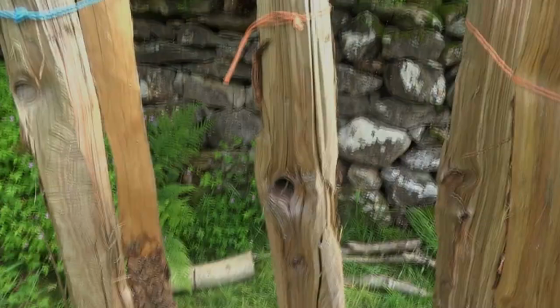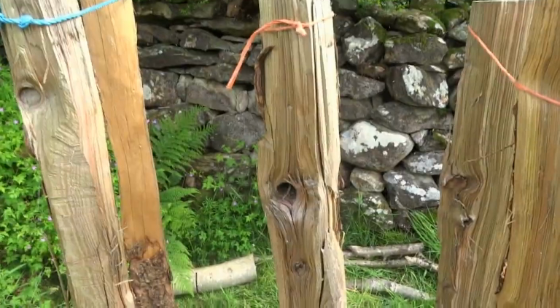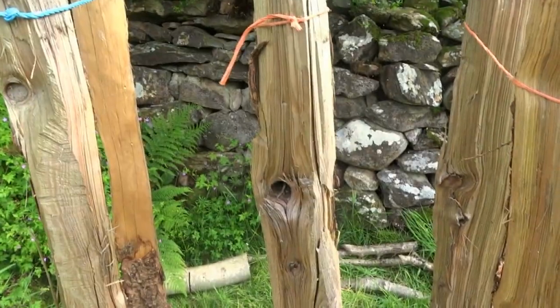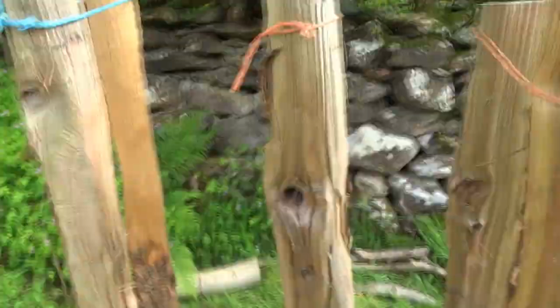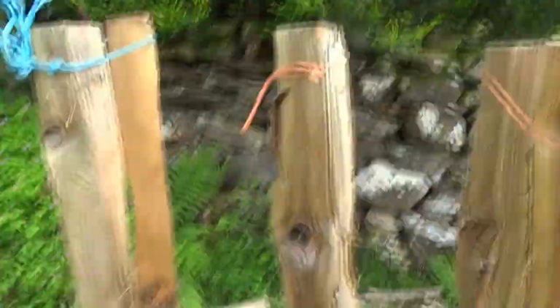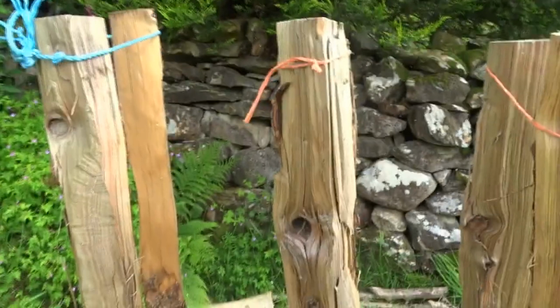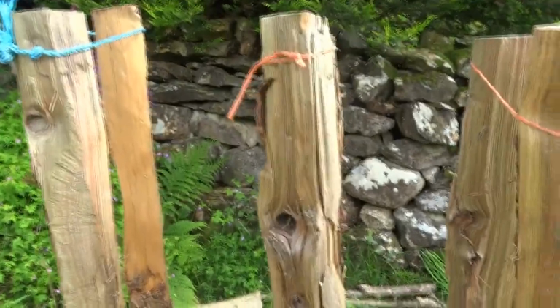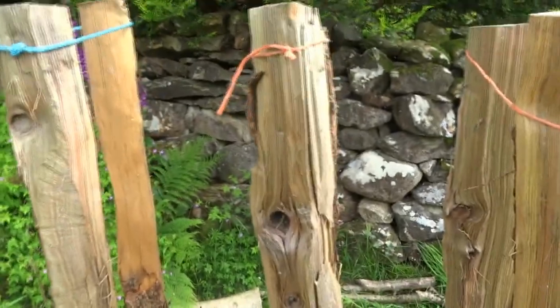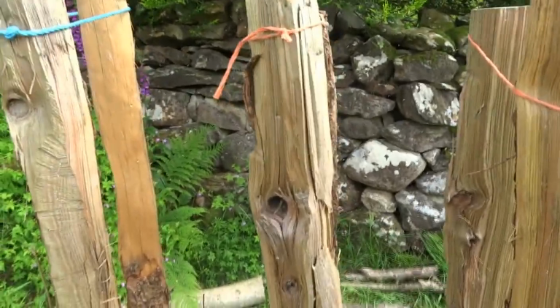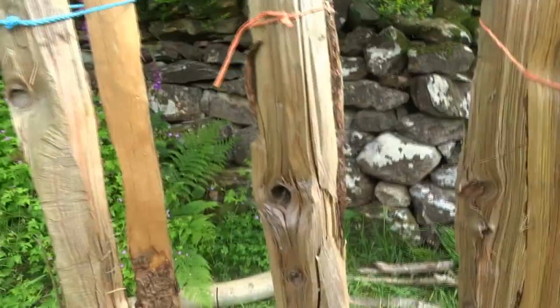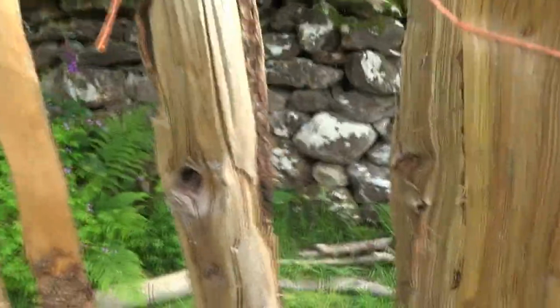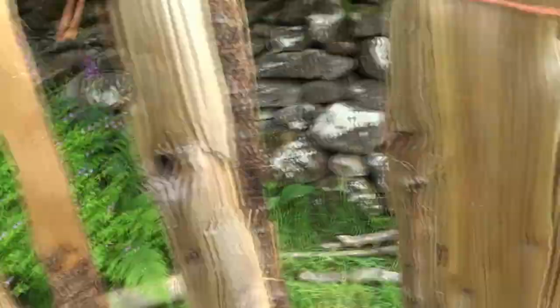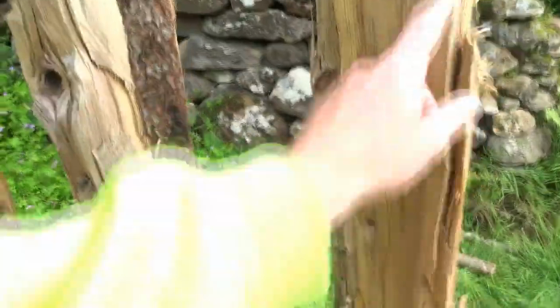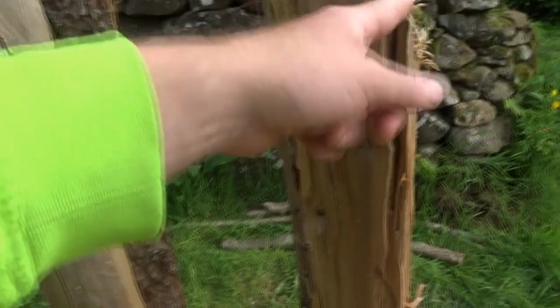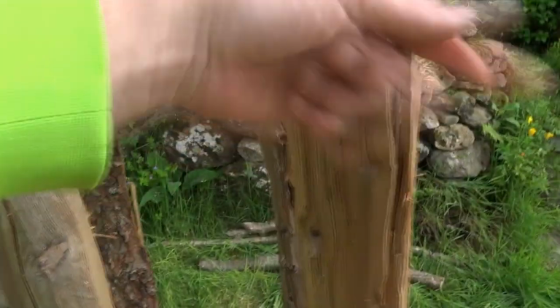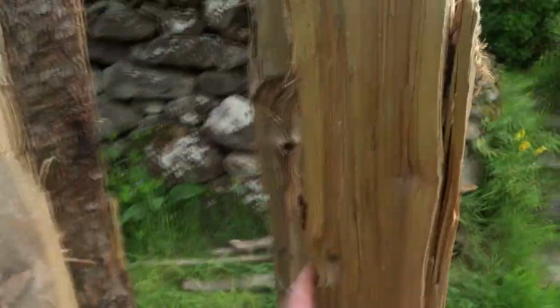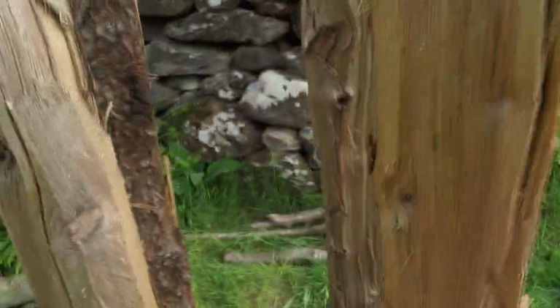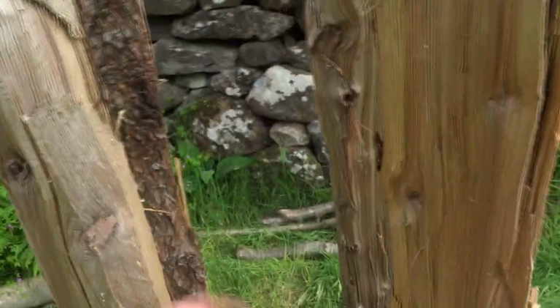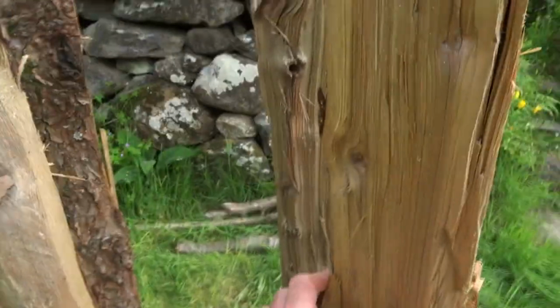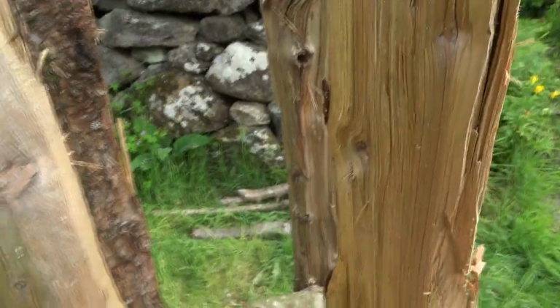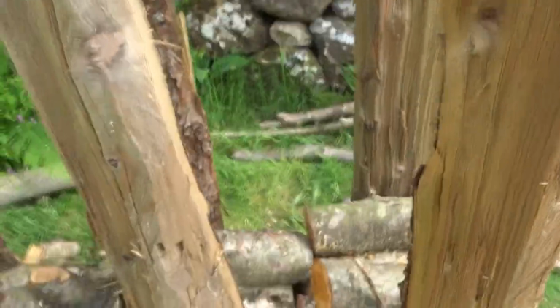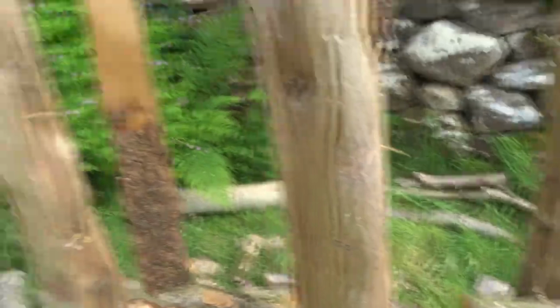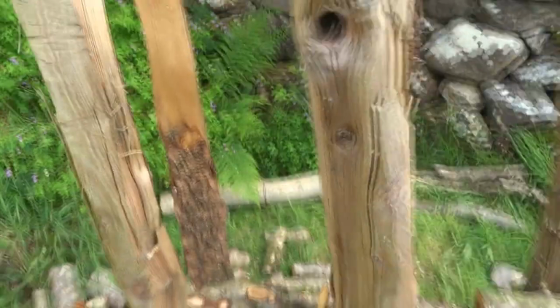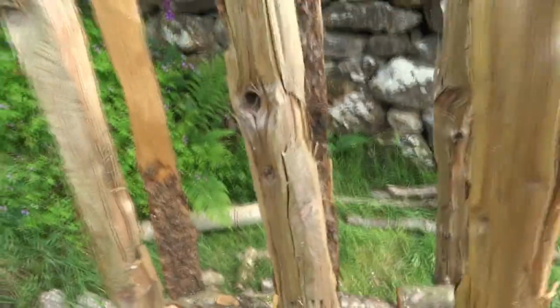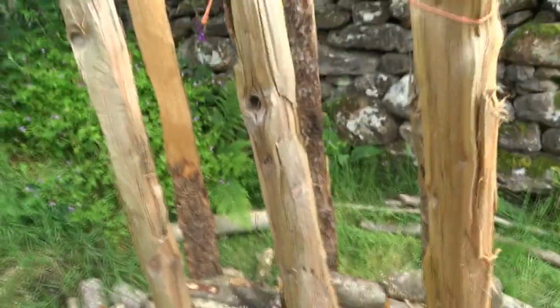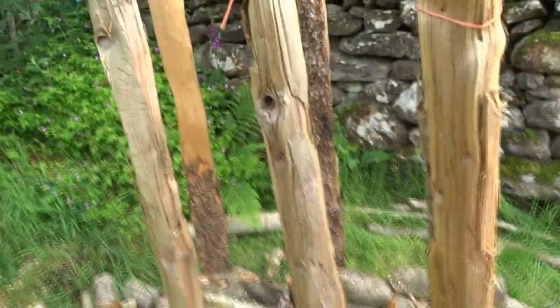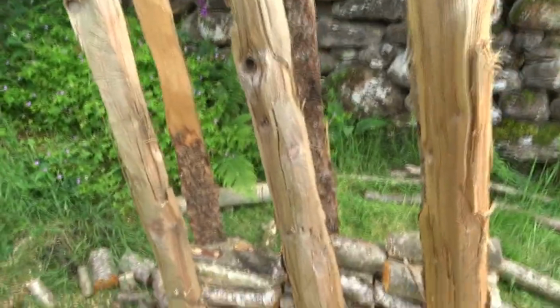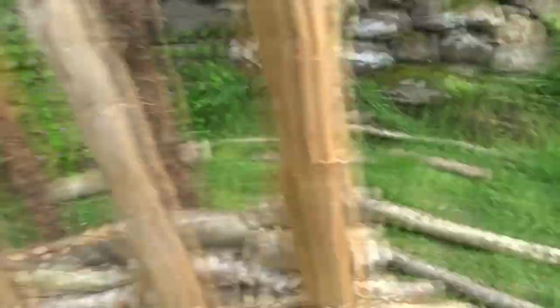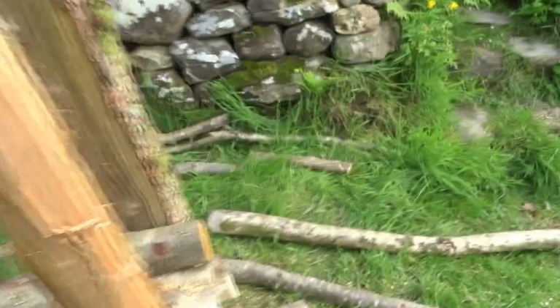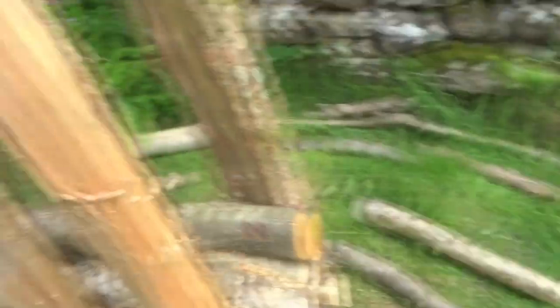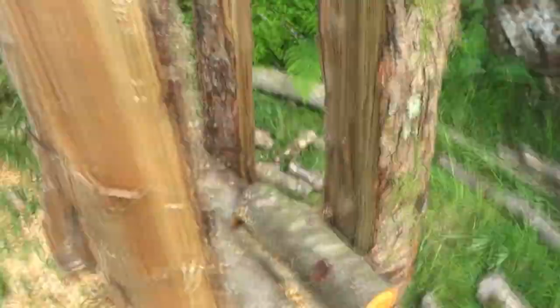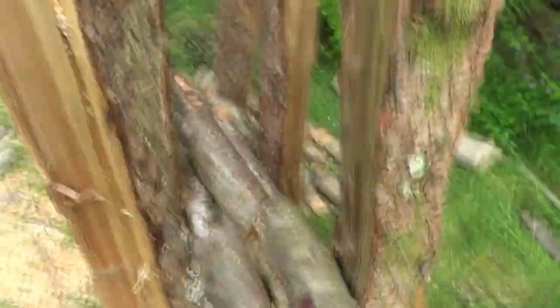Hi YouTube, I thought I'd show you this — it's my firewood cutting setup. I had some cleft larch posts left over, so I banged a load of them into the ground like this.